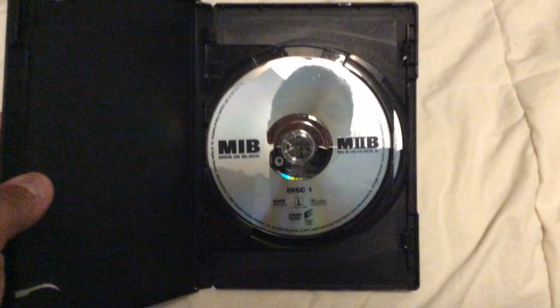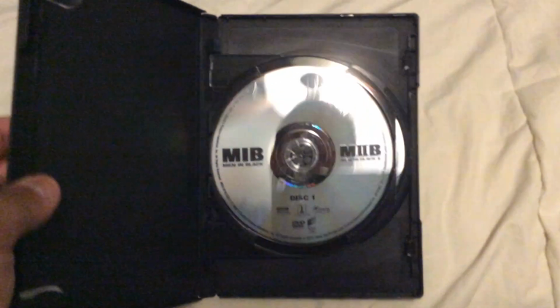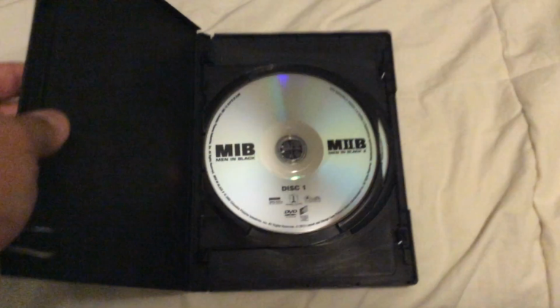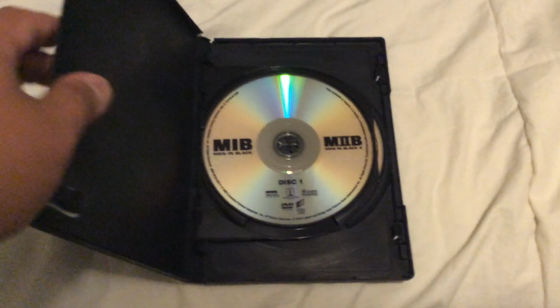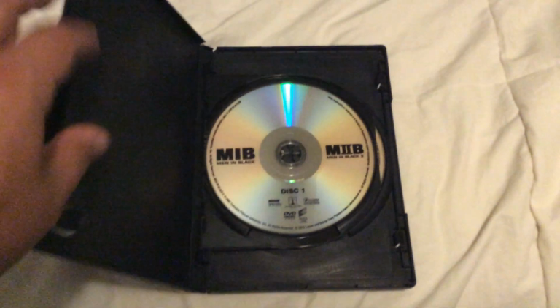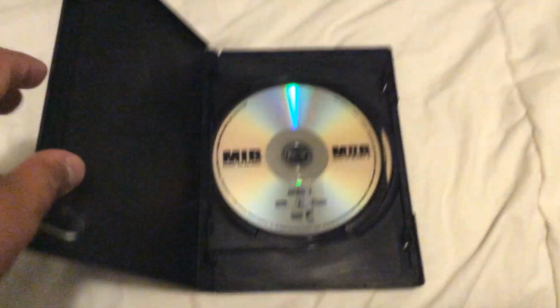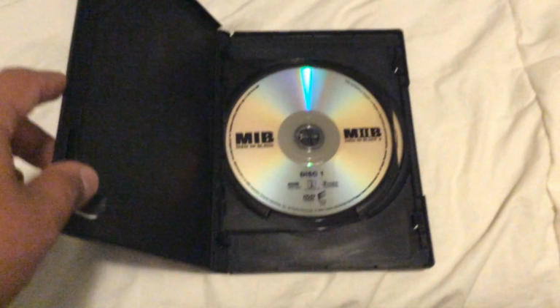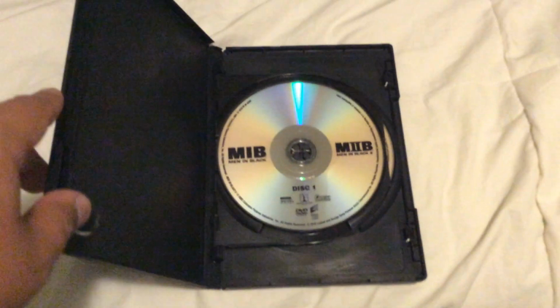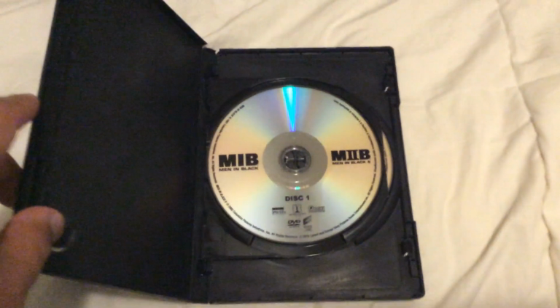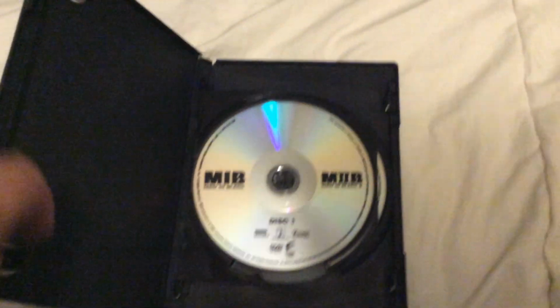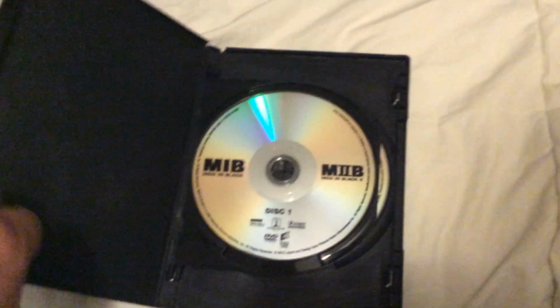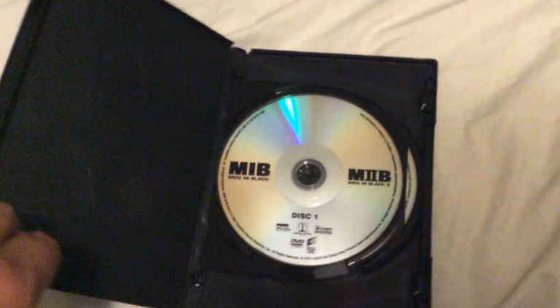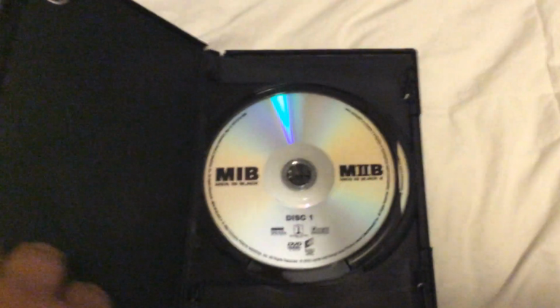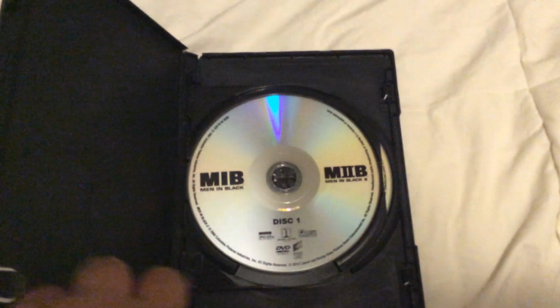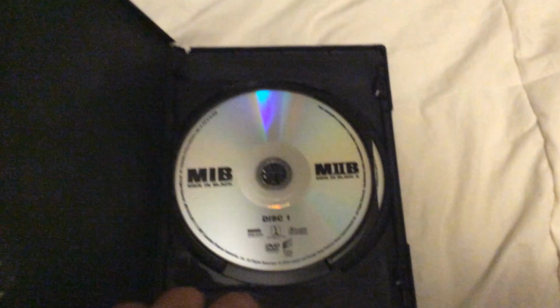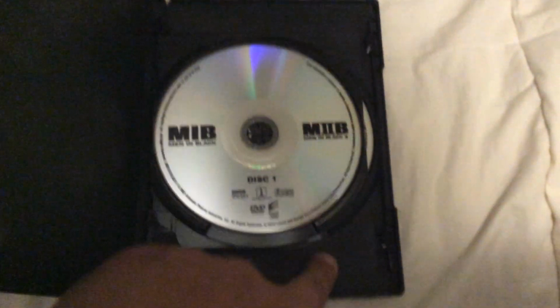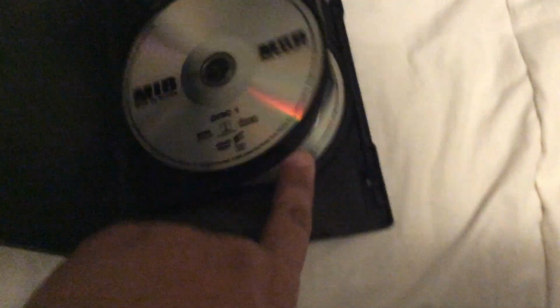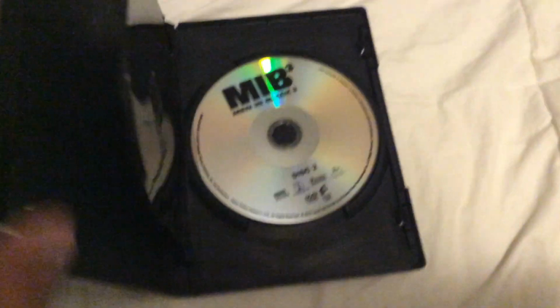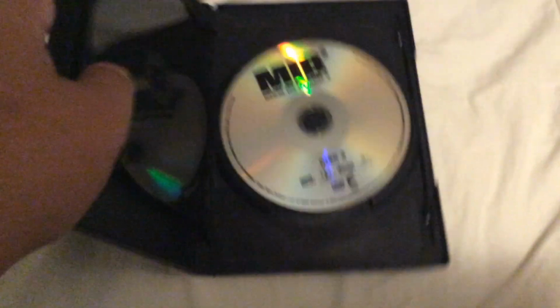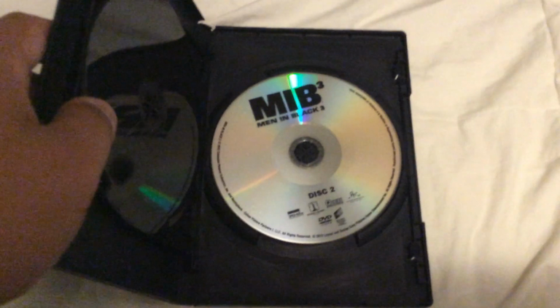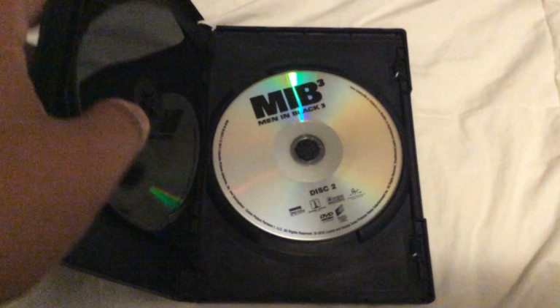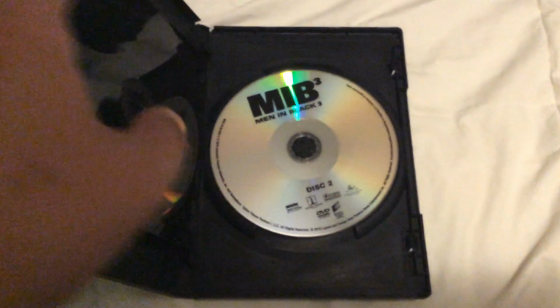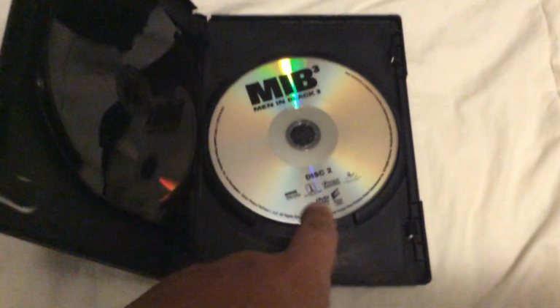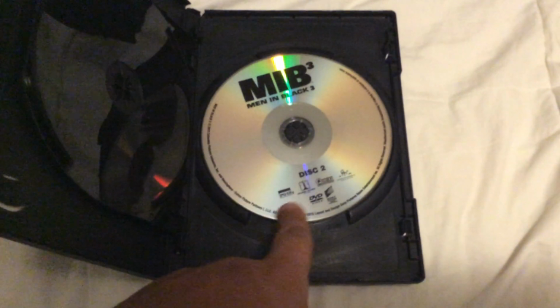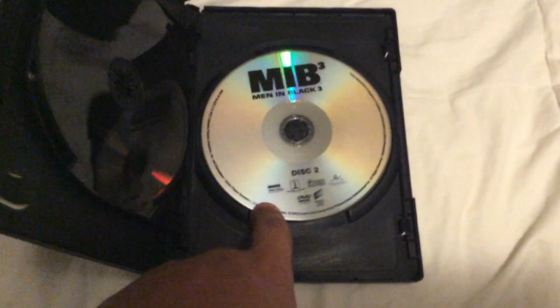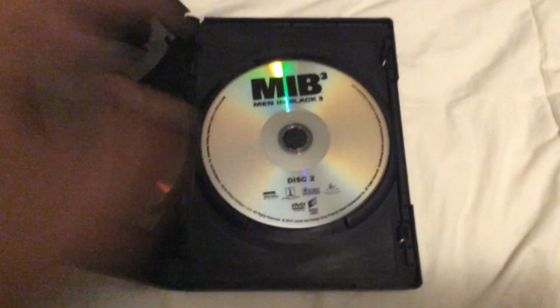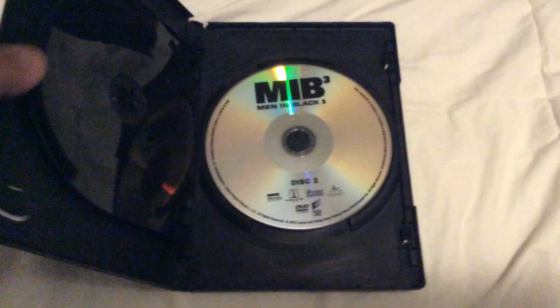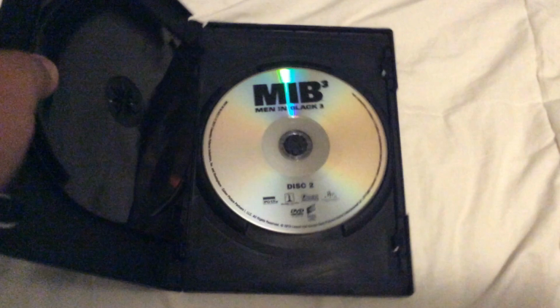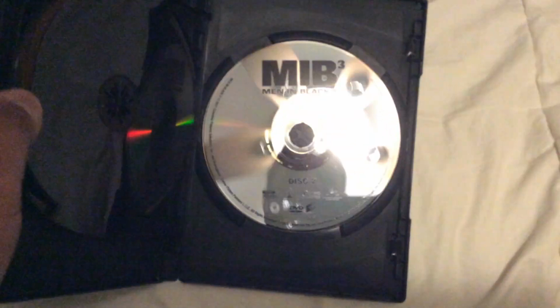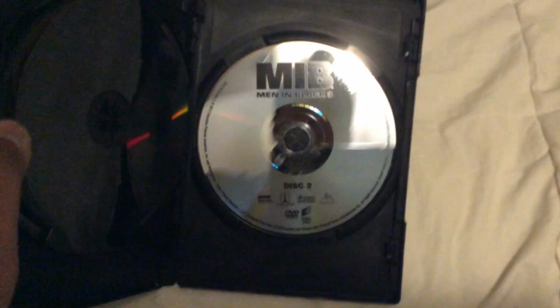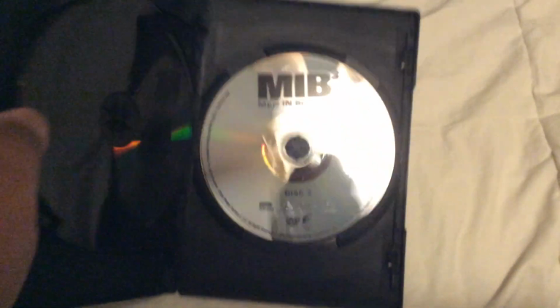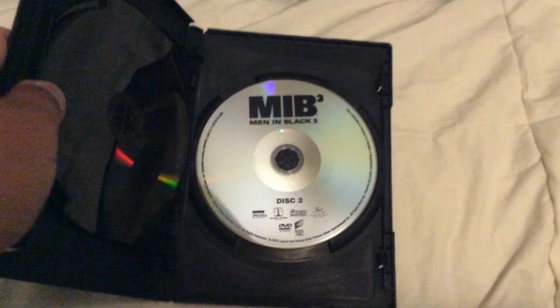Both of these are clear discs. We have disc 1 for Men in Black and Men in Black 2, and disc 2 for Men in Black 3 on the original disc from 2012.